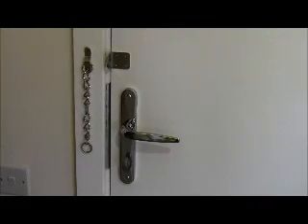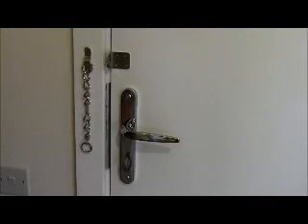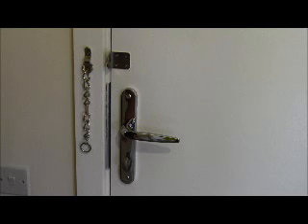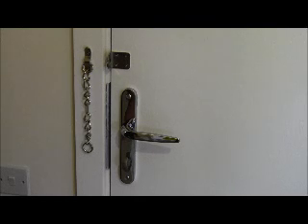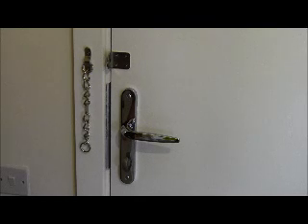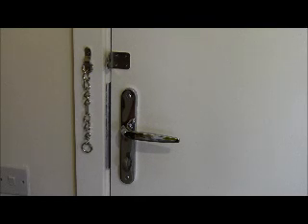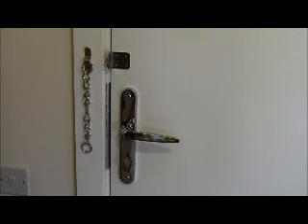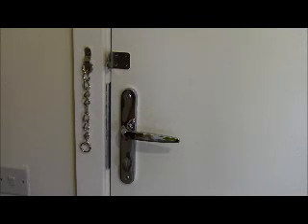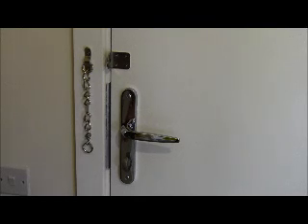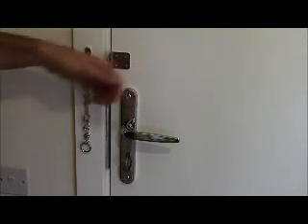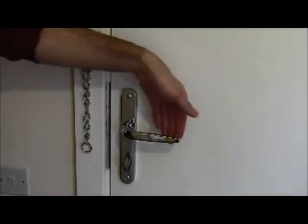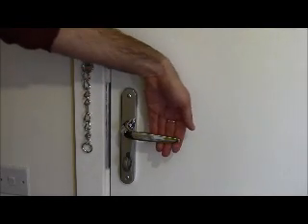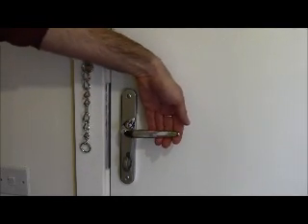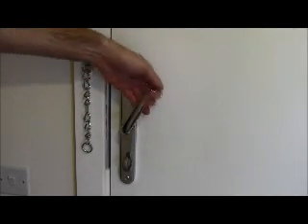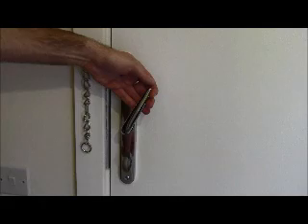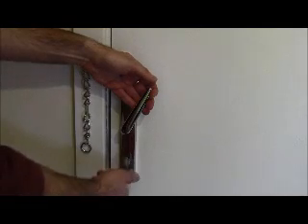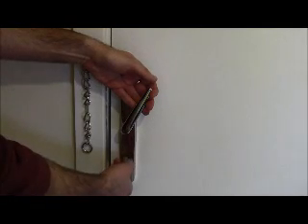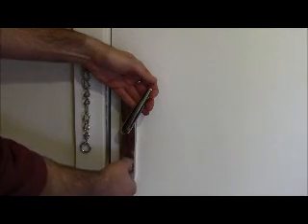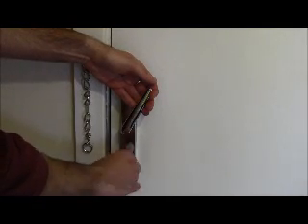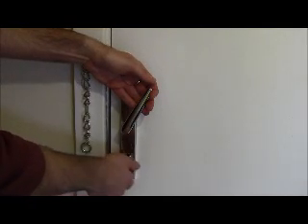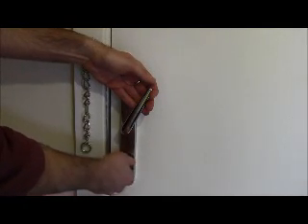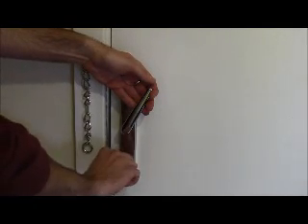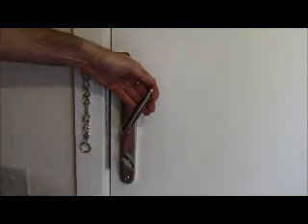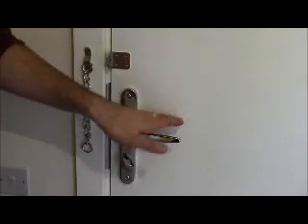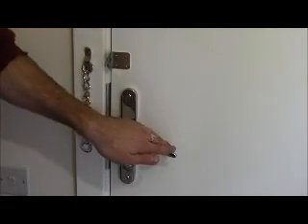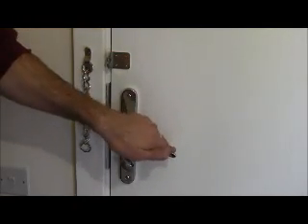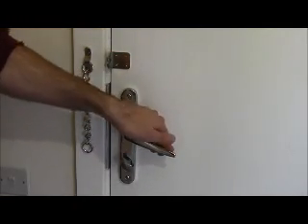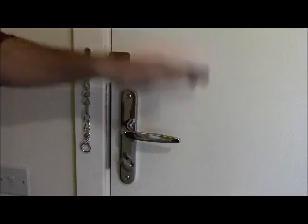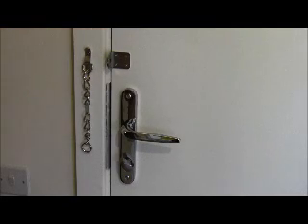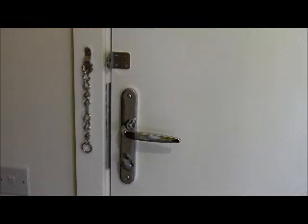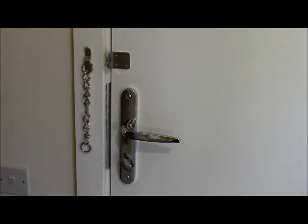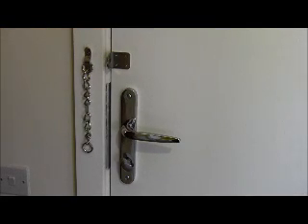Once inside the property, to lock your front entrance door, lift lever handle up, turn the thumb turn anti-clockwise. Your front door is now locked.